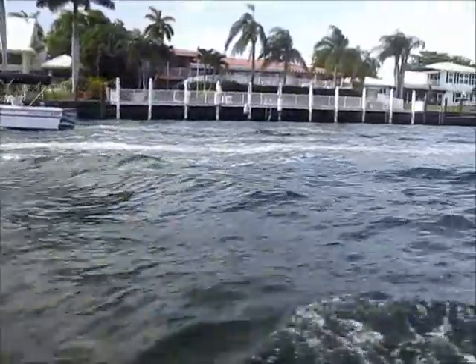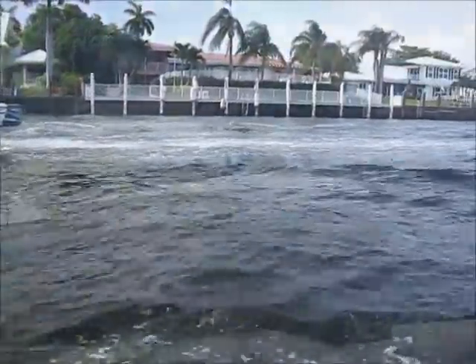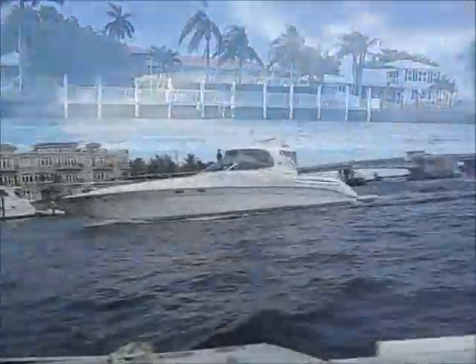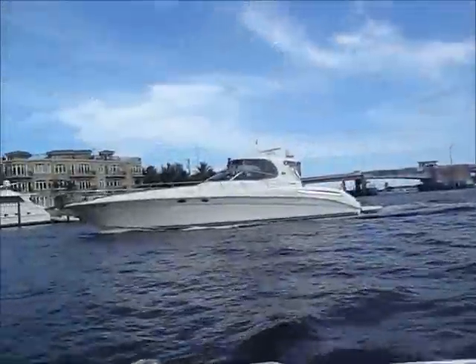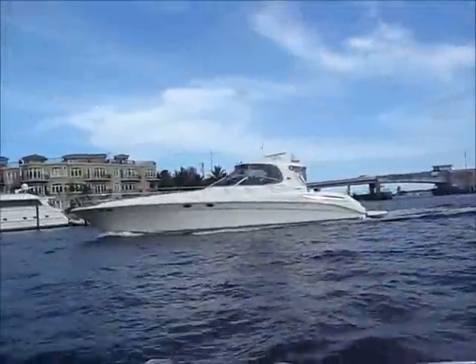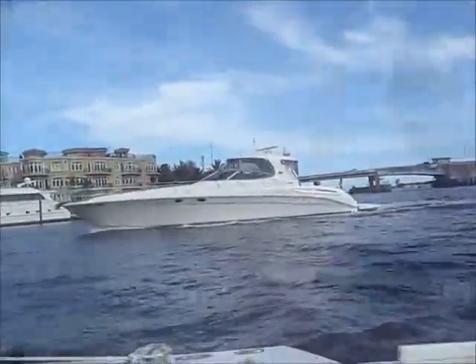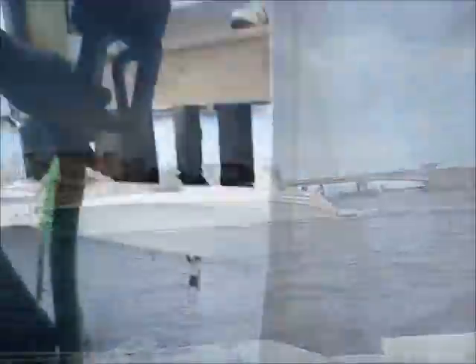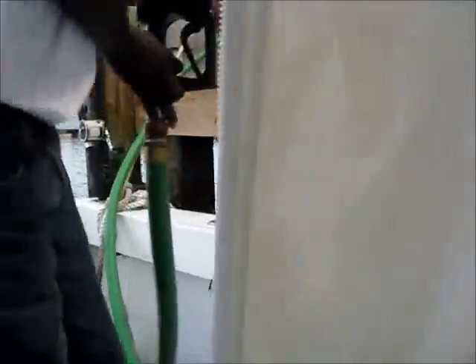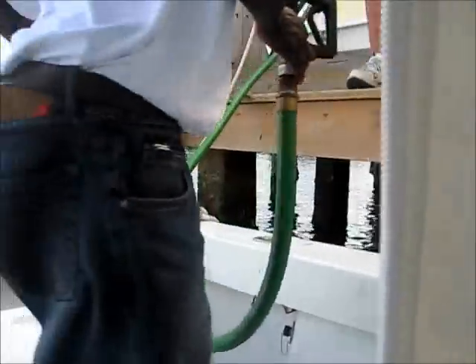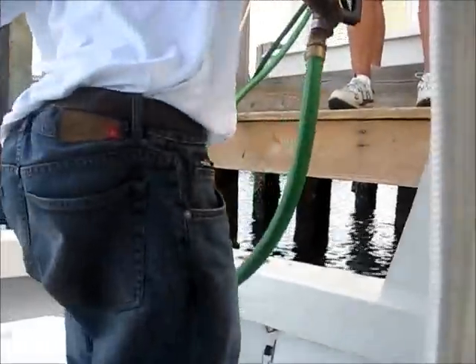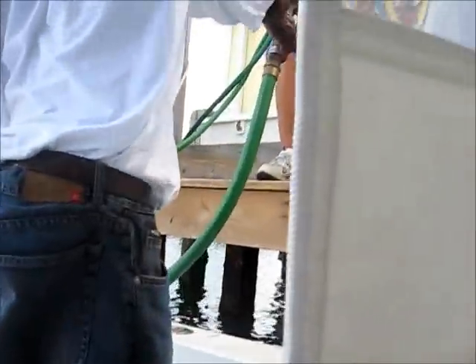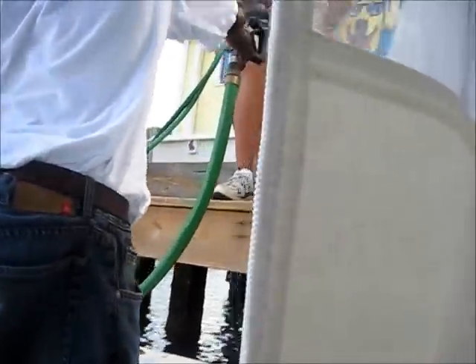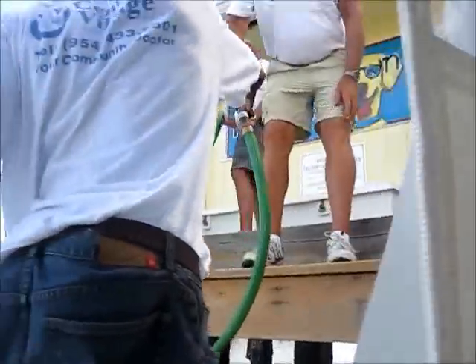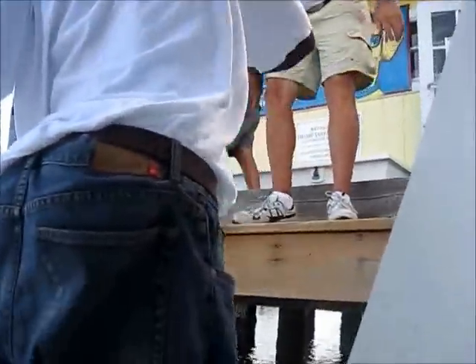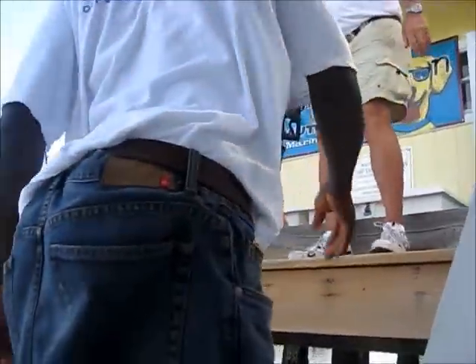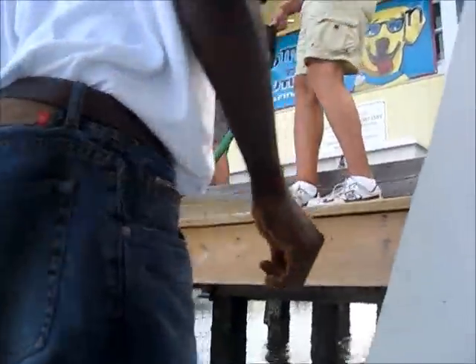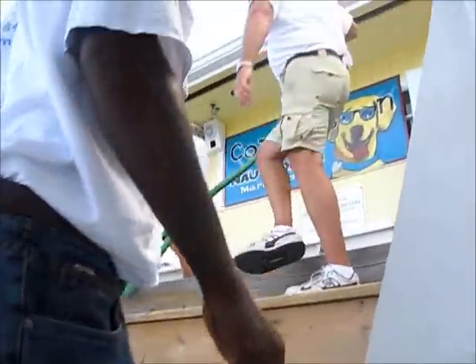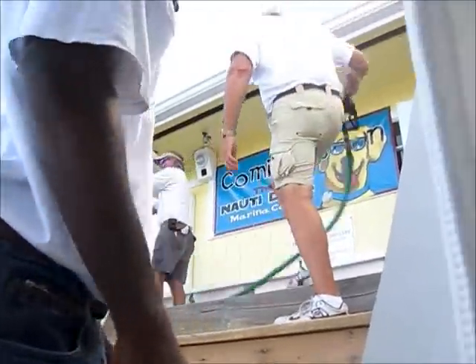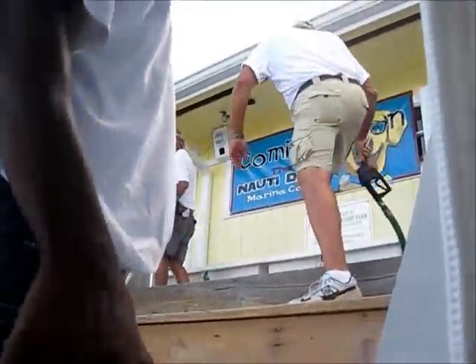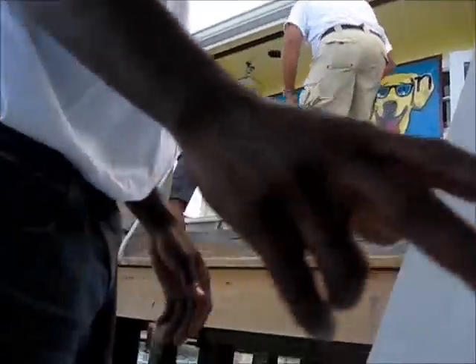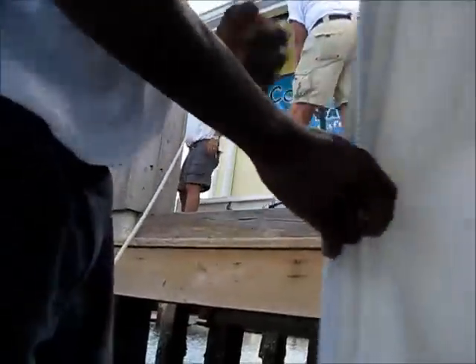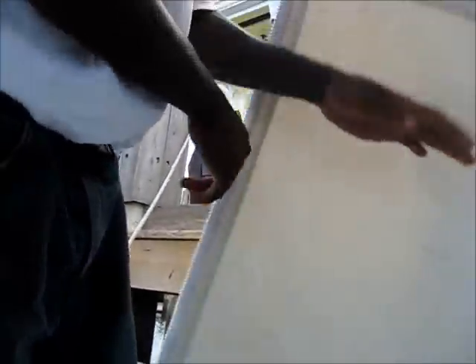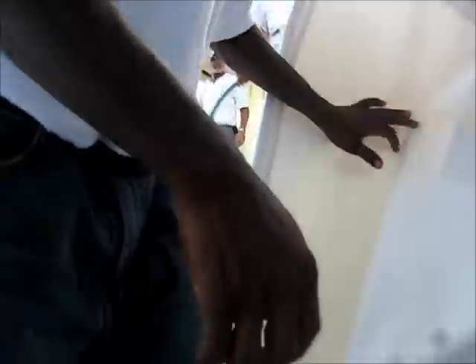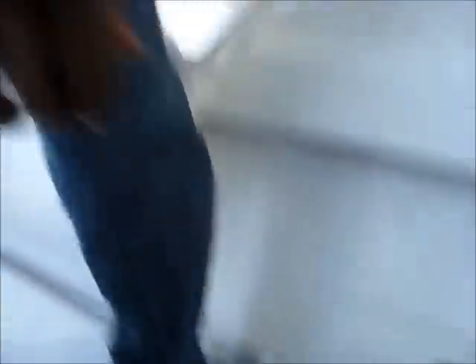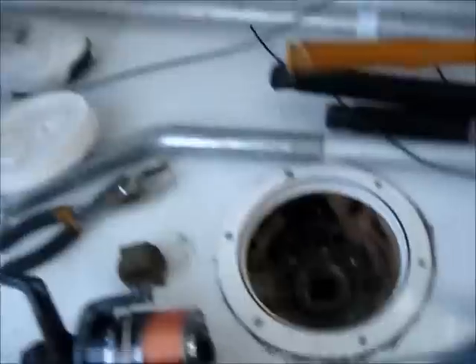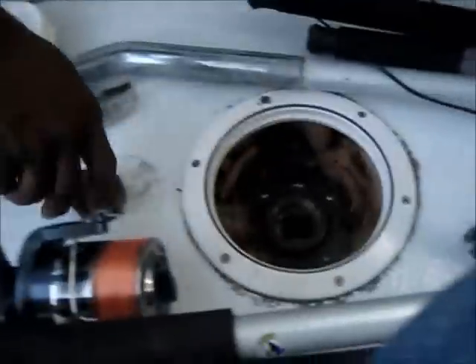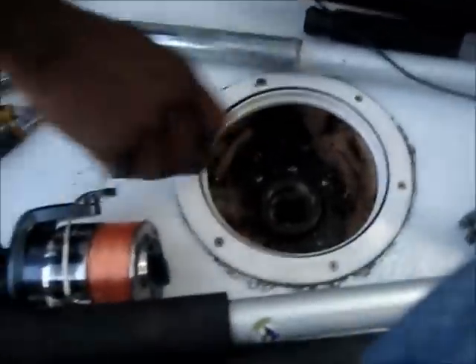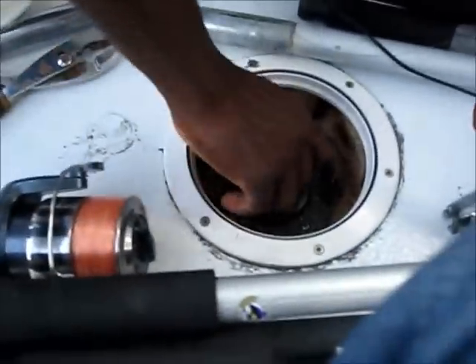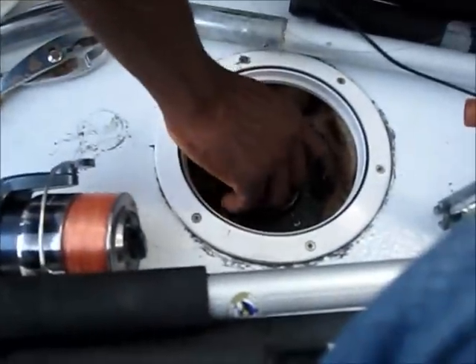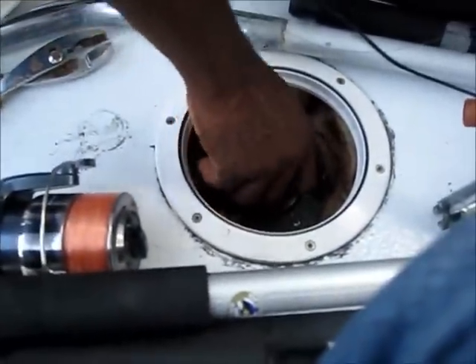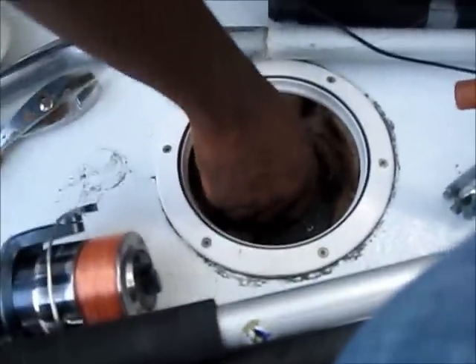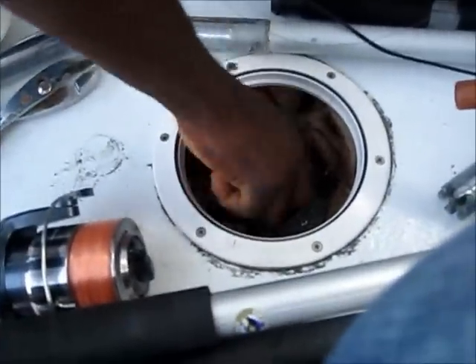We put around 200 bucks of diesel in the tank. You don't want to ever run out of gas anywhere in the ocean, because the tugboats charge you a lot of money to take you from anywhere to anywhere else.